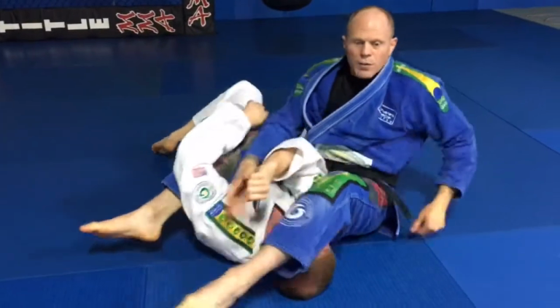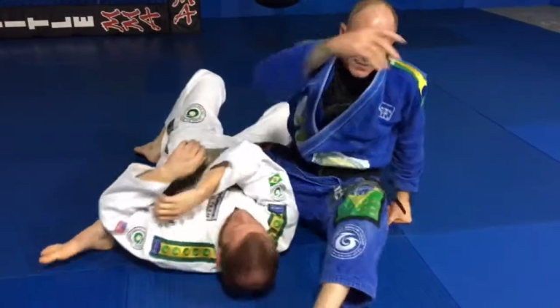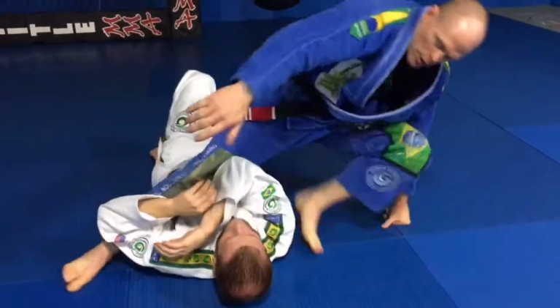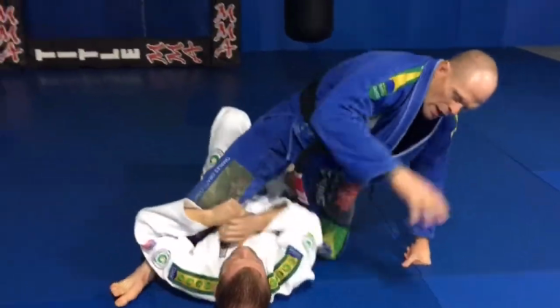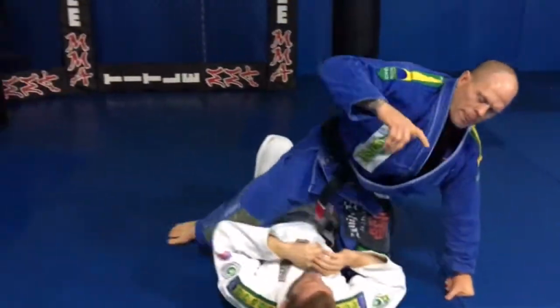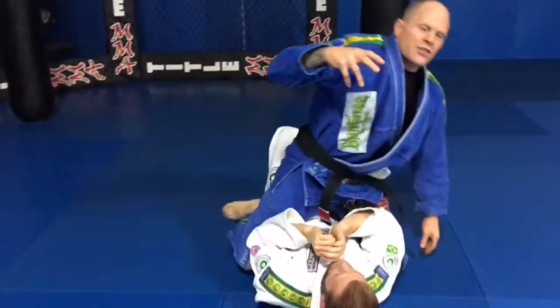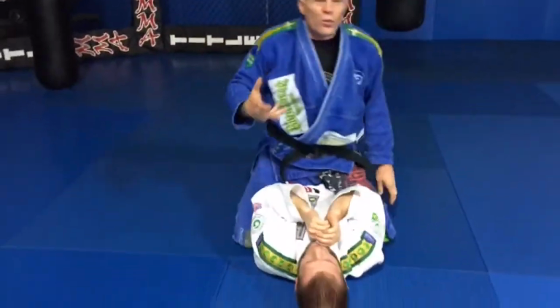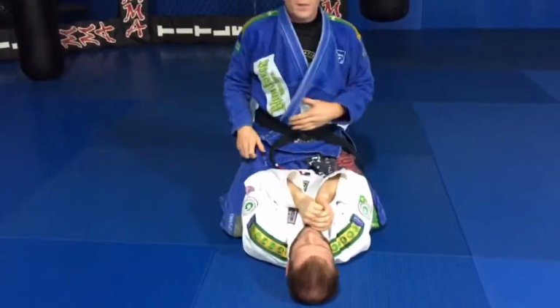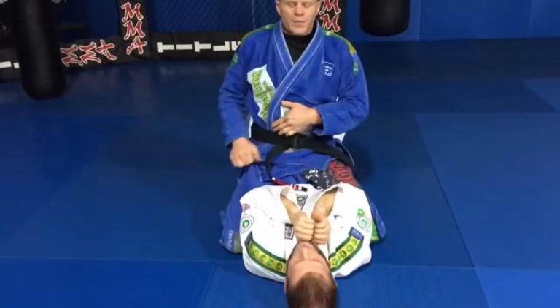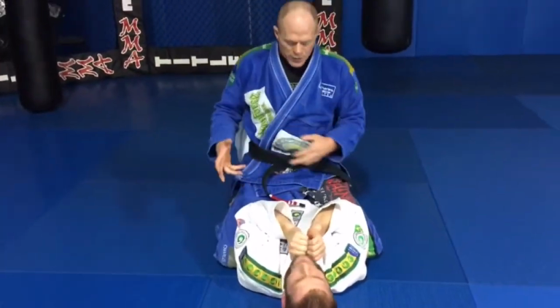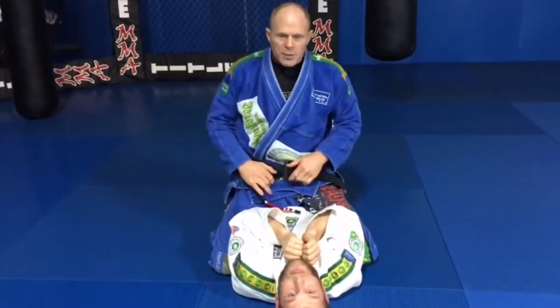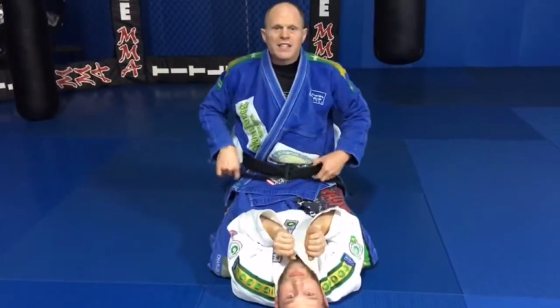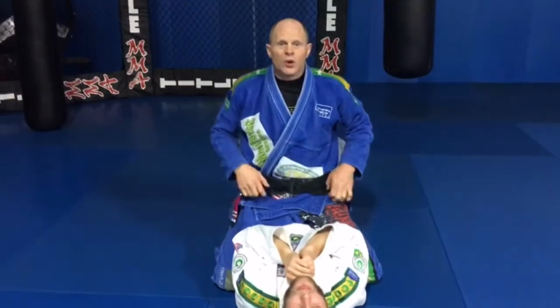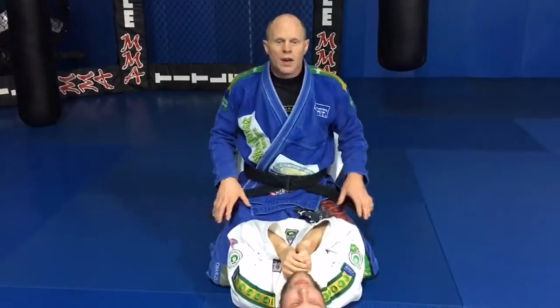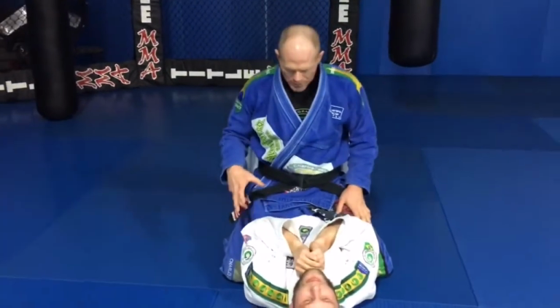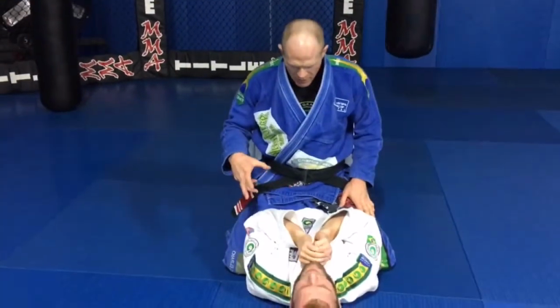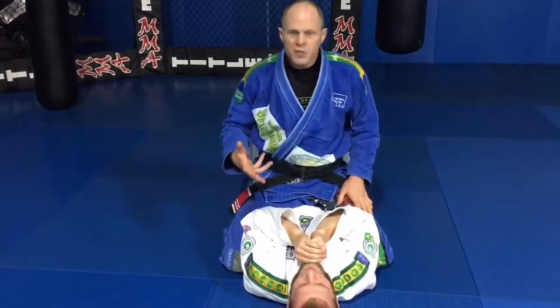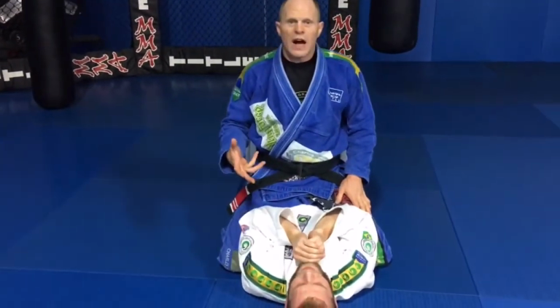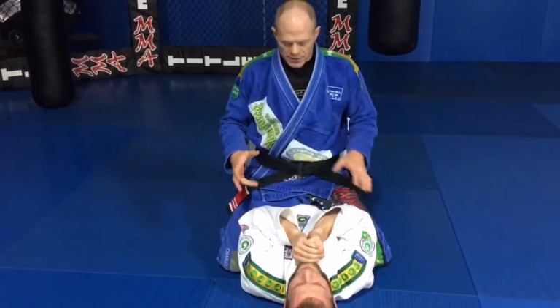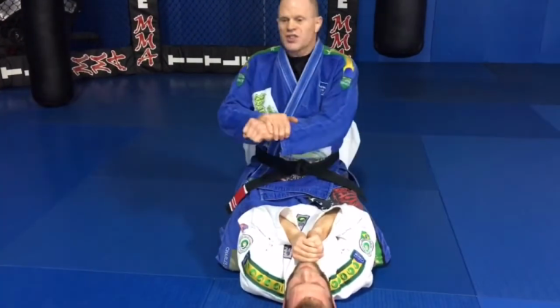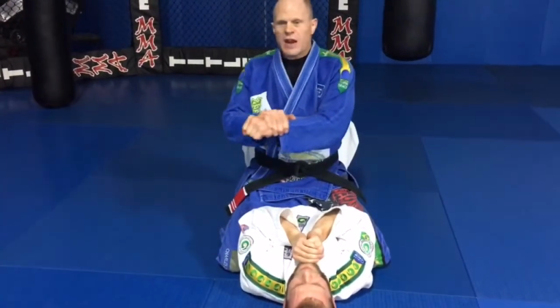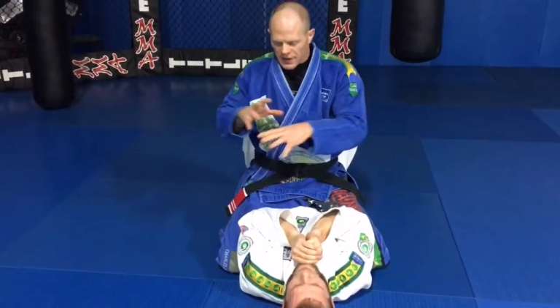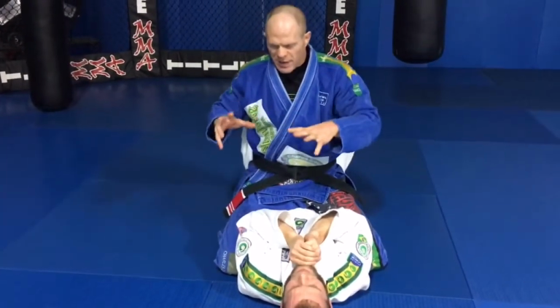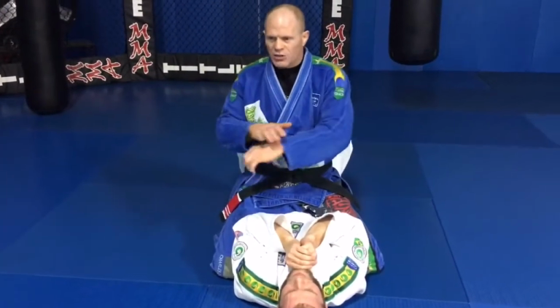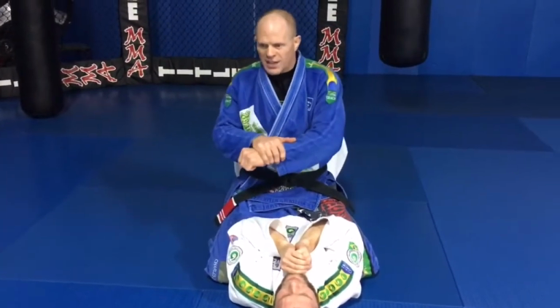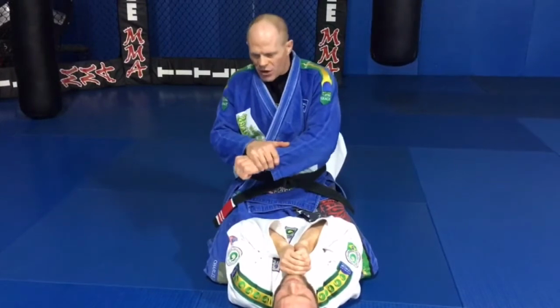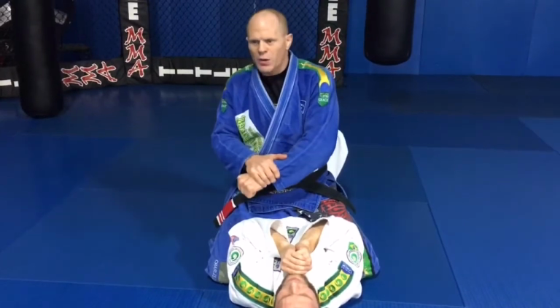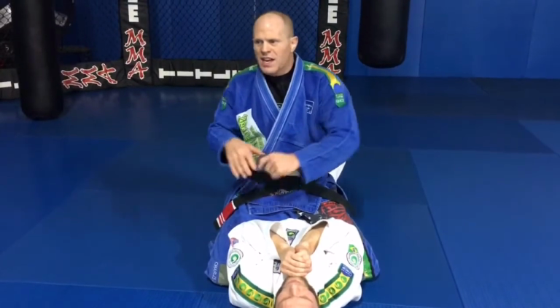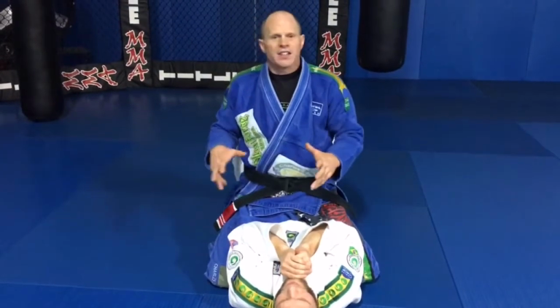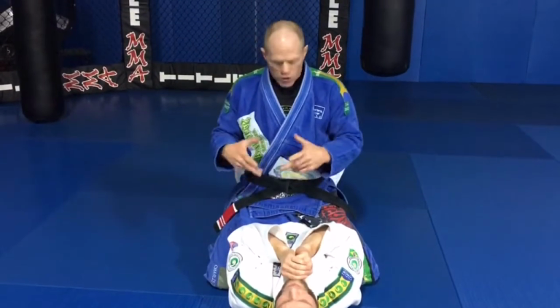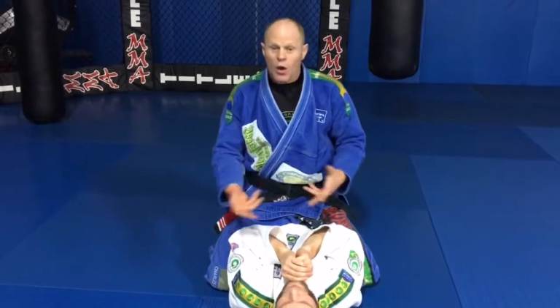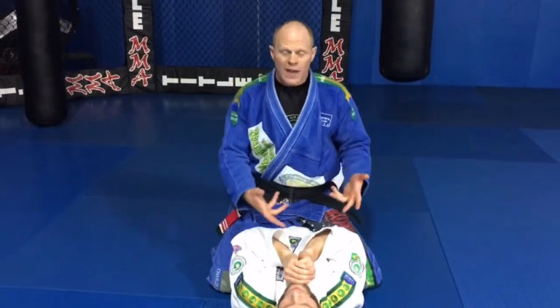Pretty easy combo. It's really fundamentally easy to do — you see it a lot. He just starts thrashing and guys panic trying to get the arm back where it was and they just let go instead of going to that.